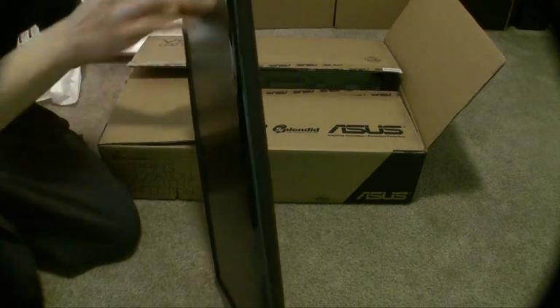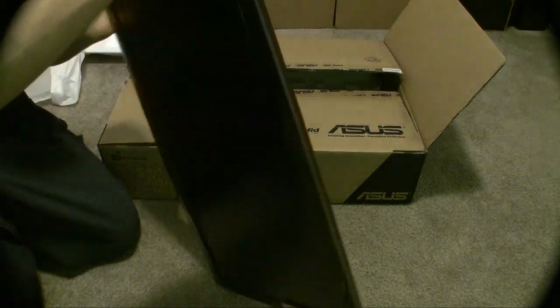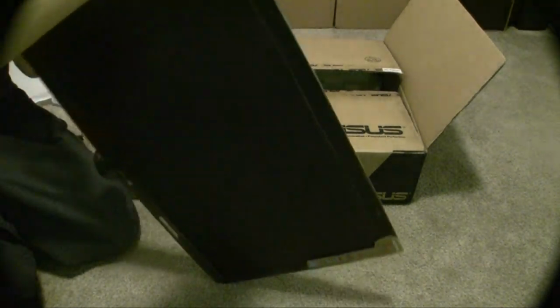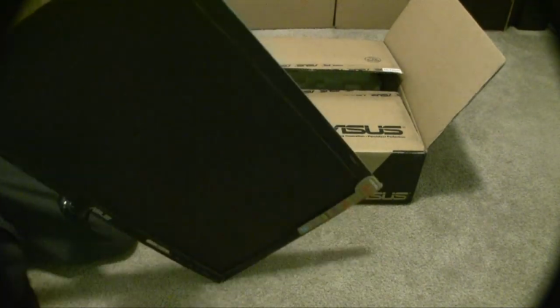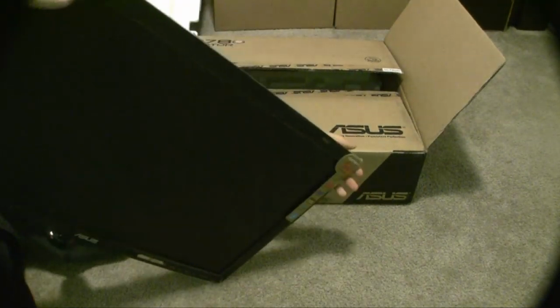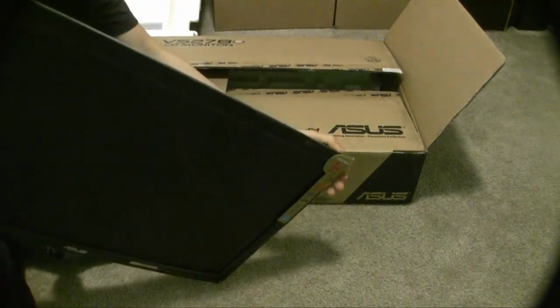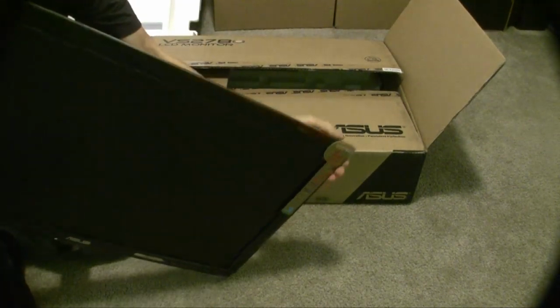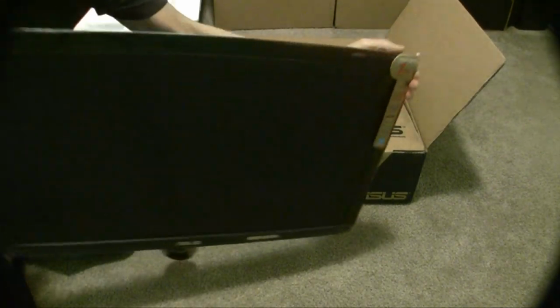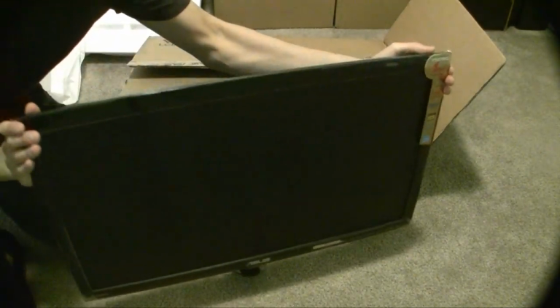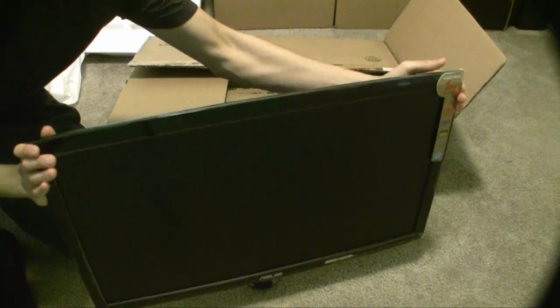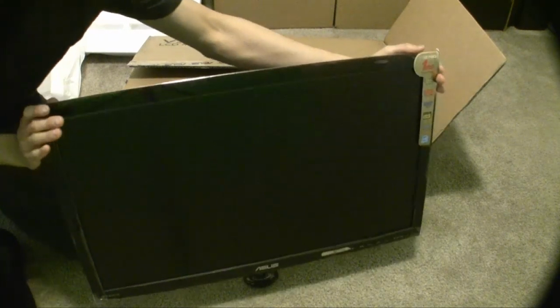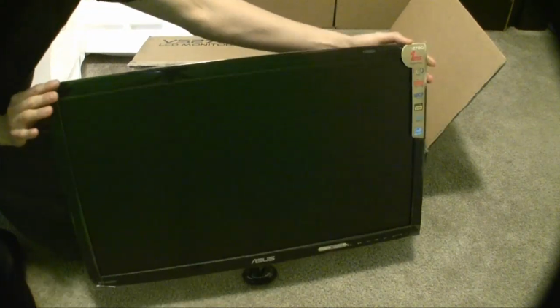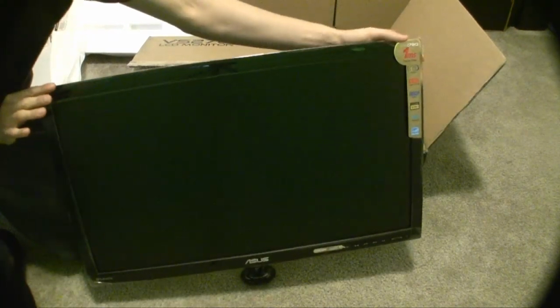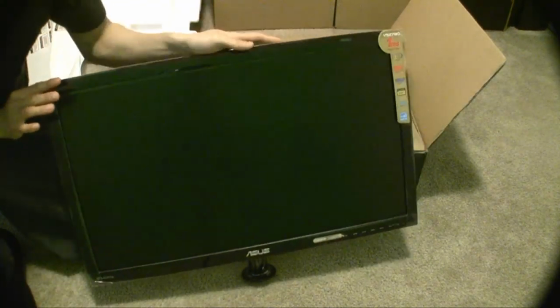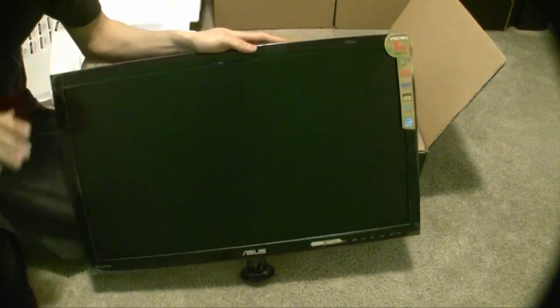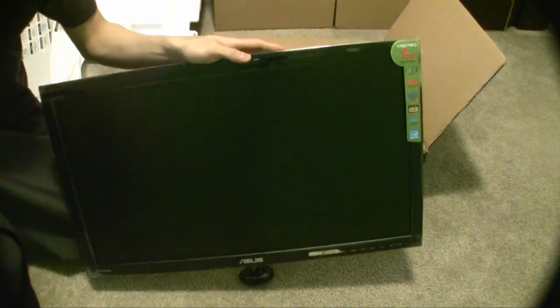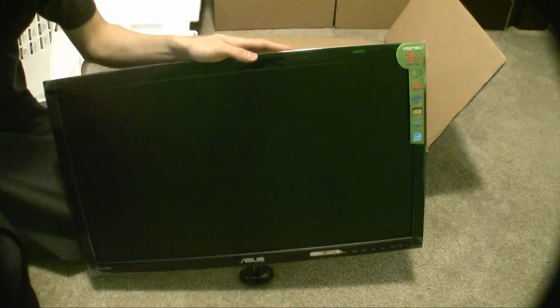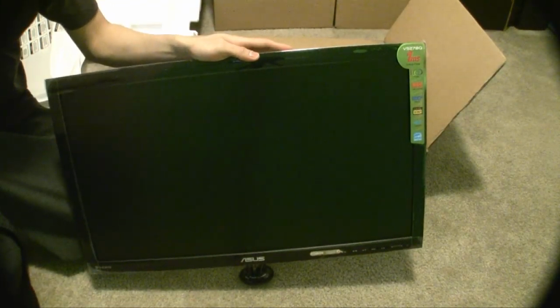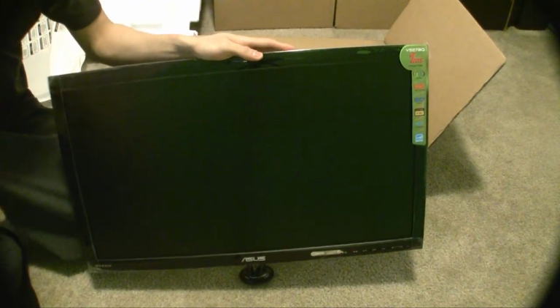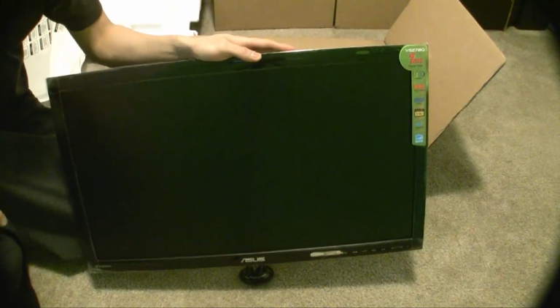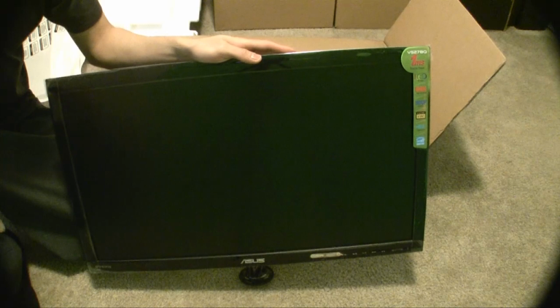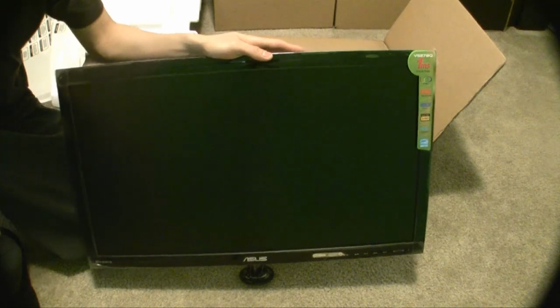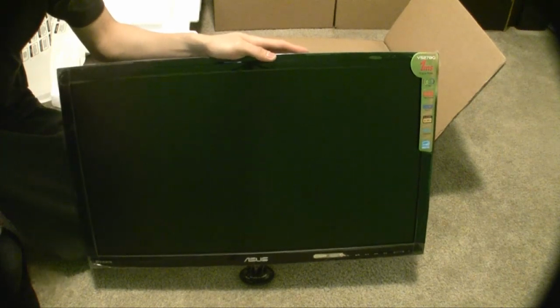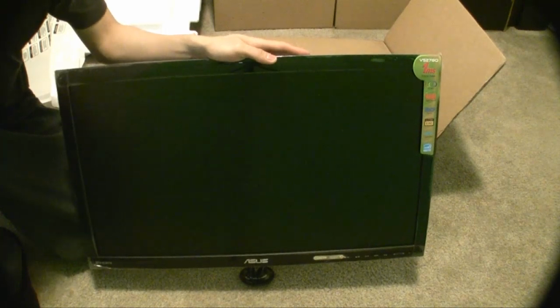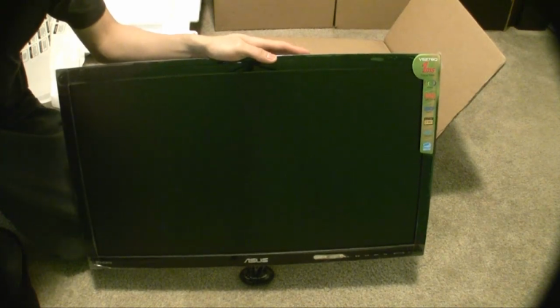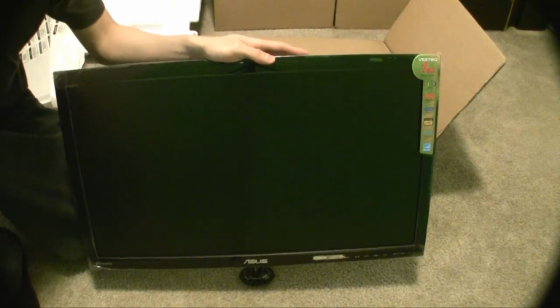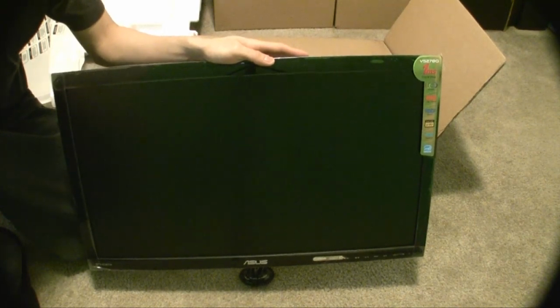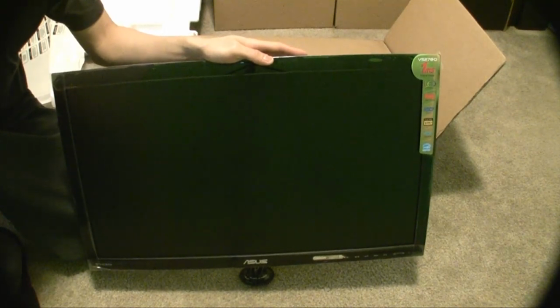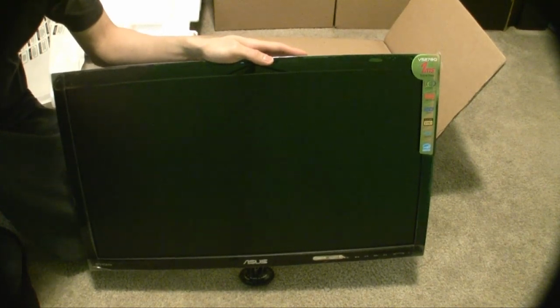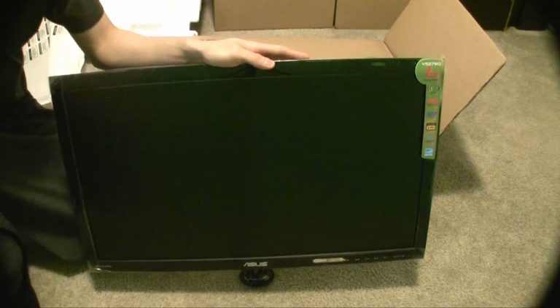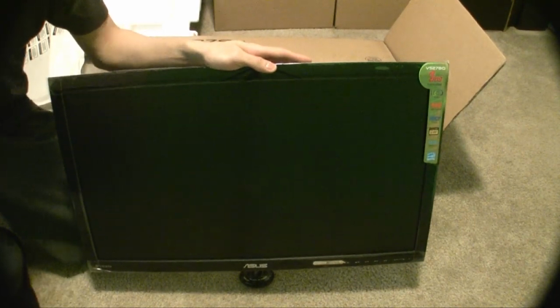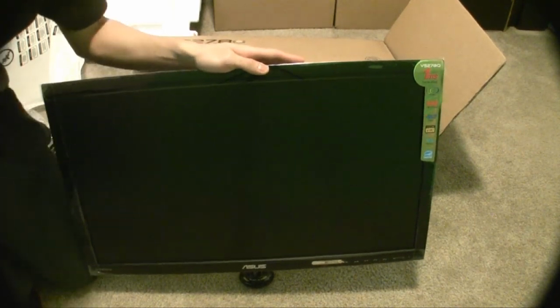So there it is. I'll set it up and test it, and then I'll be right back.